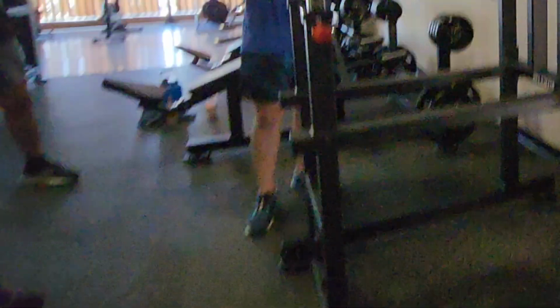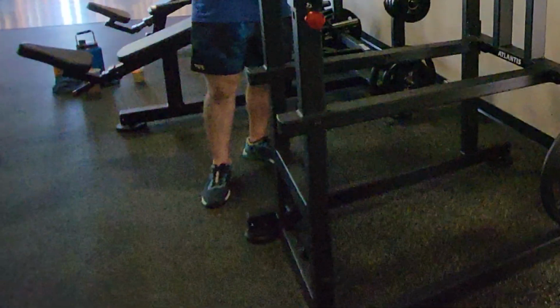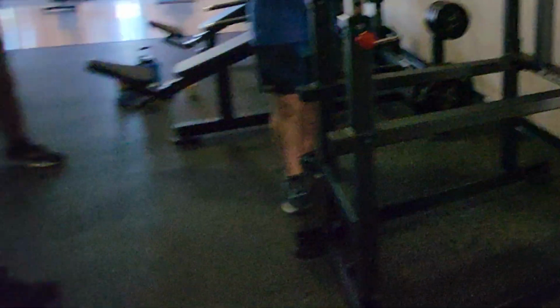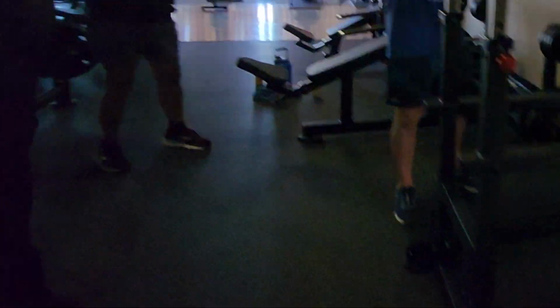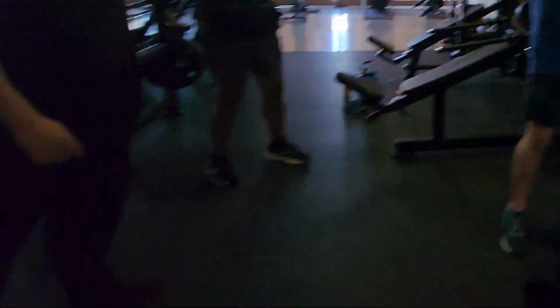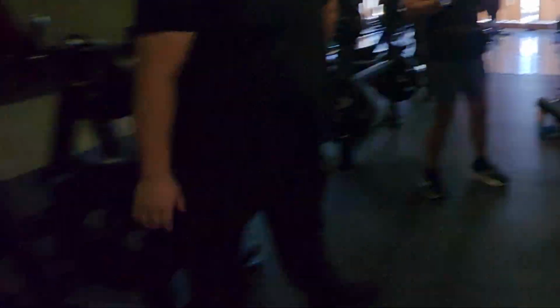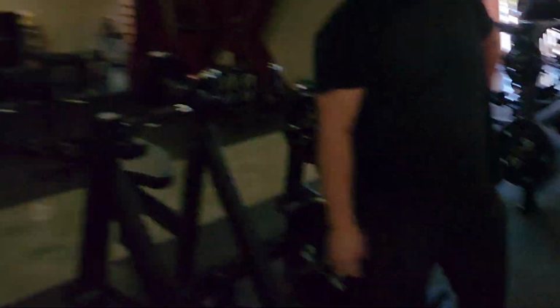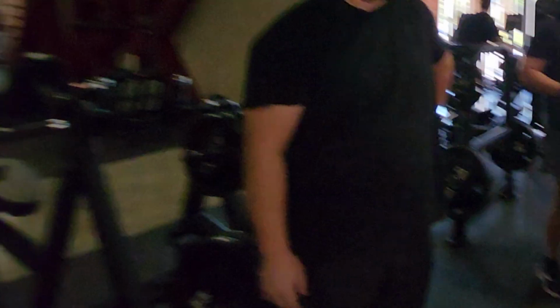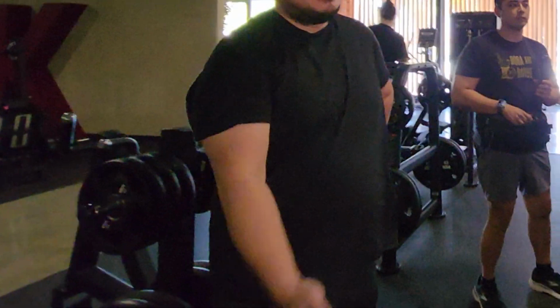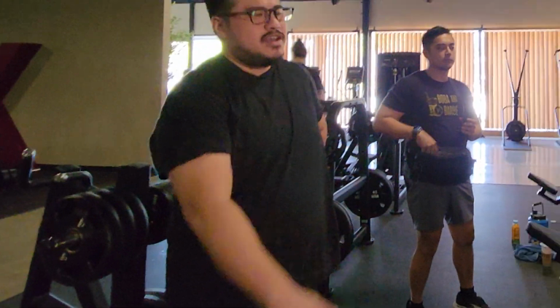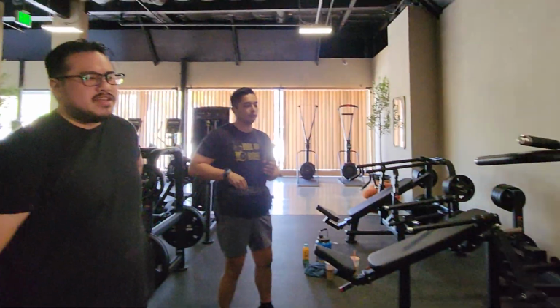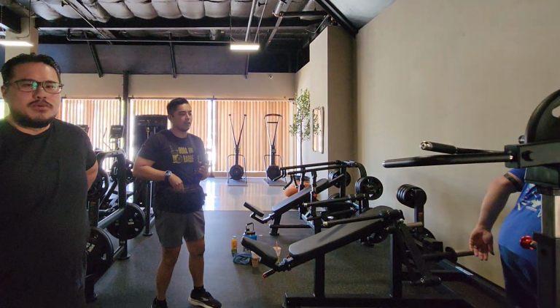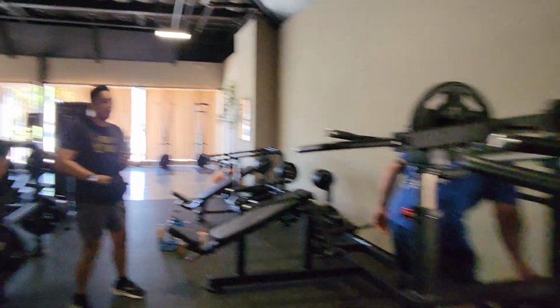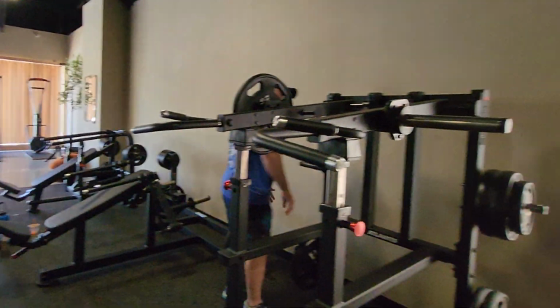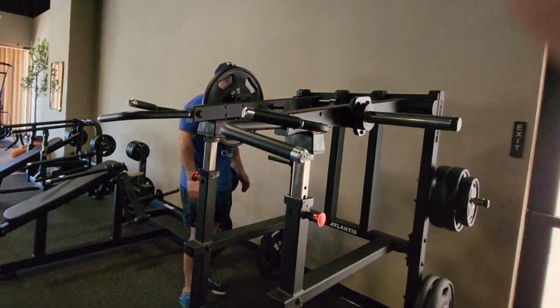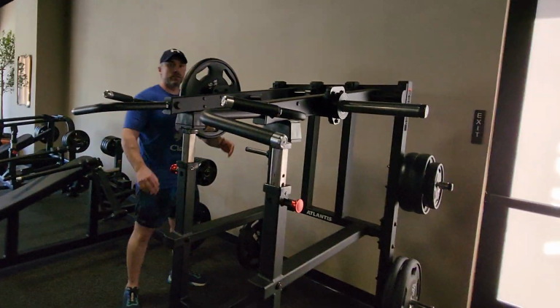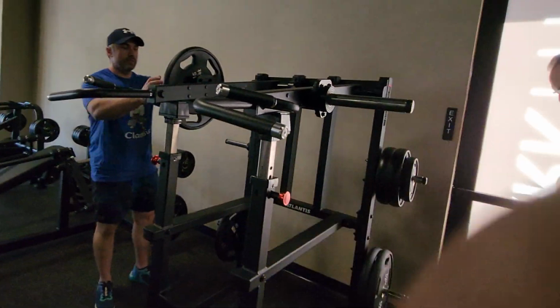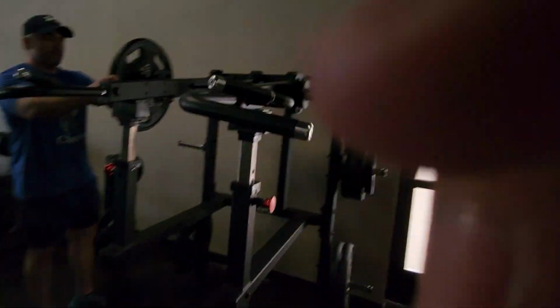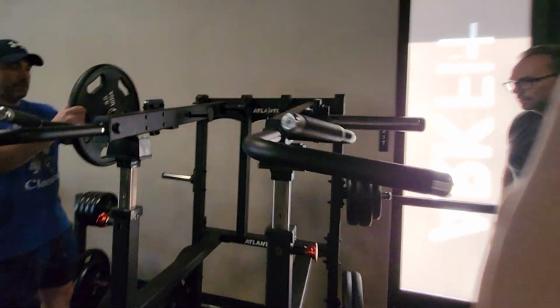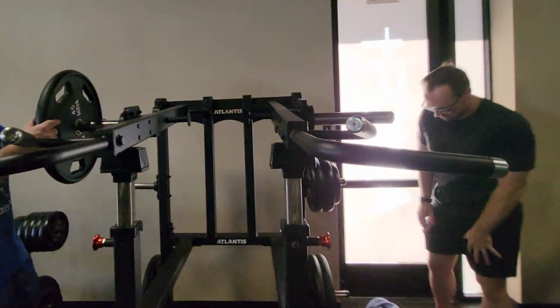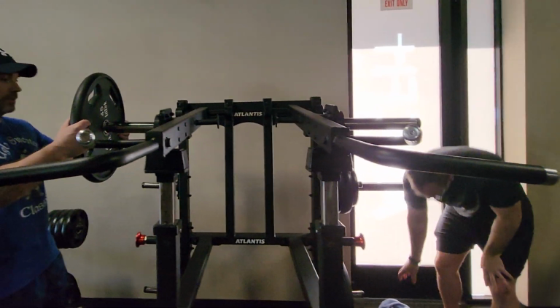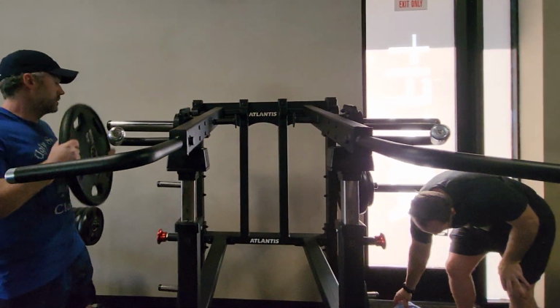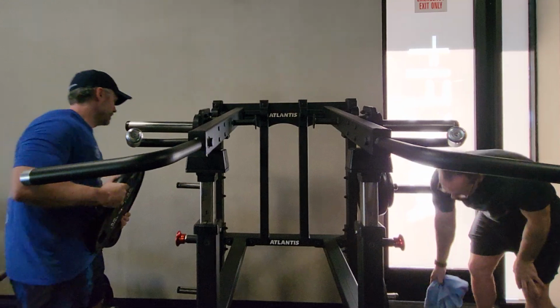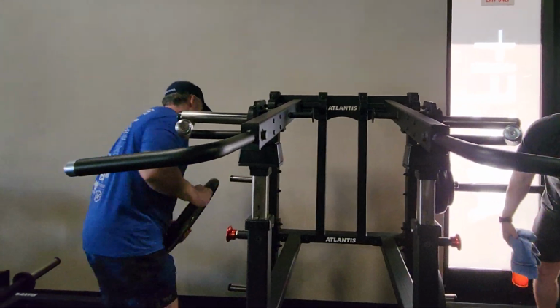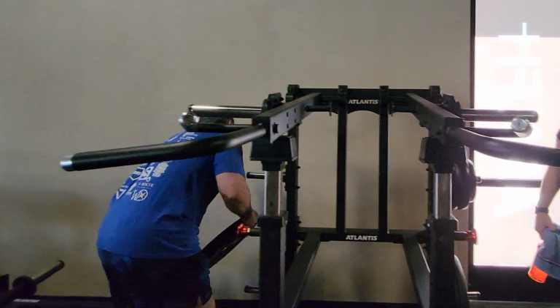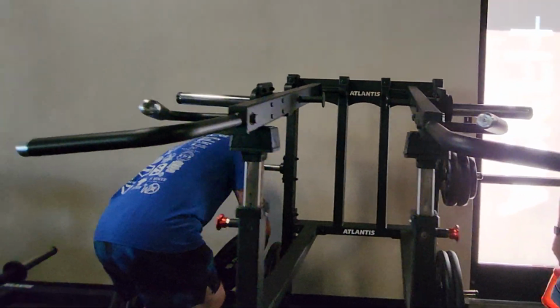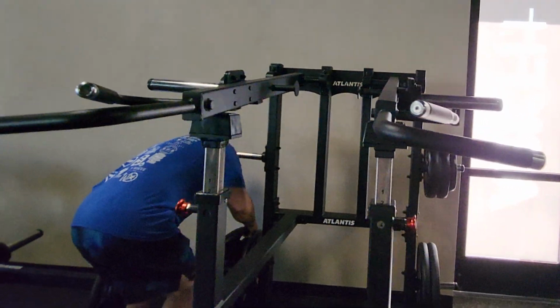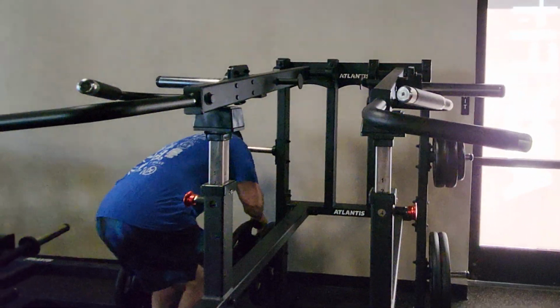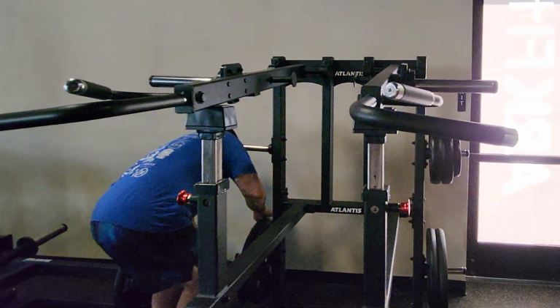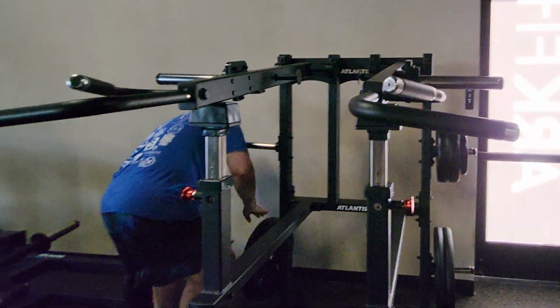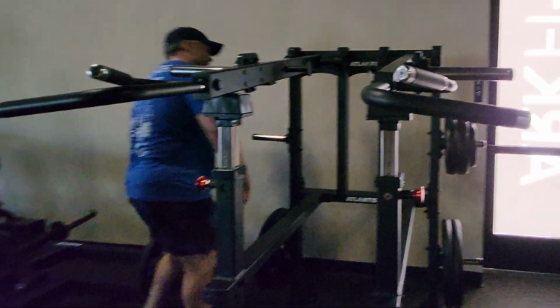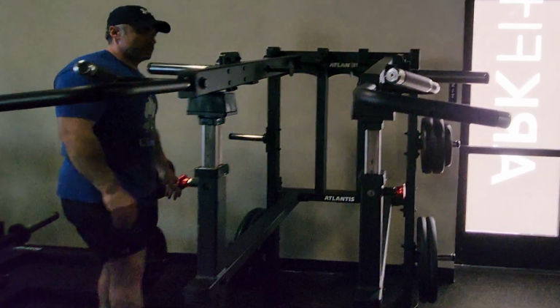Okay, quick thoughts on these. It feels like a shoulder press to me — it's just a shoulder press. Non-converging, so it's just up and down, just like any type of lever arm or jammer arm.